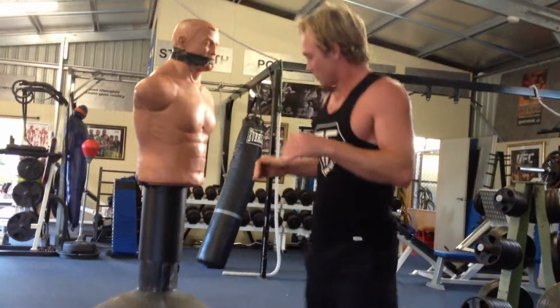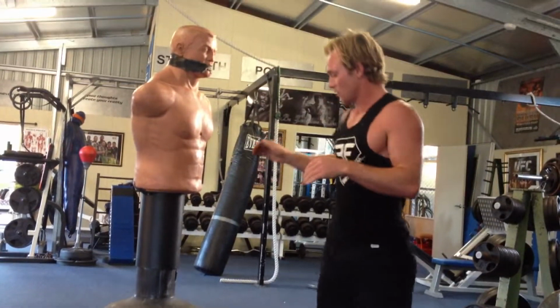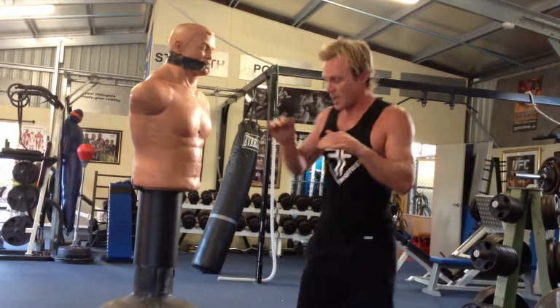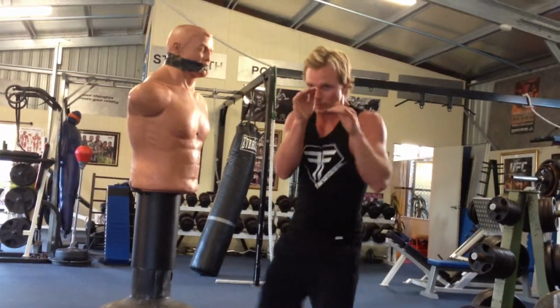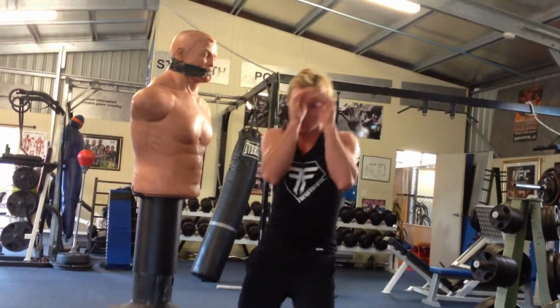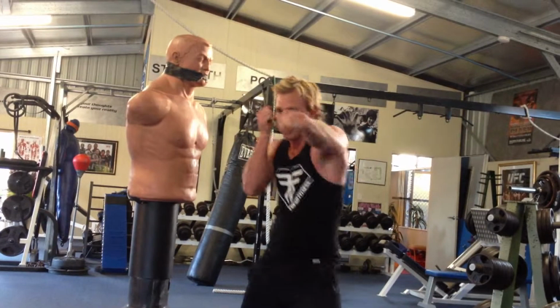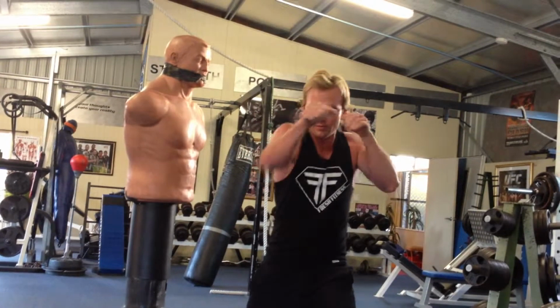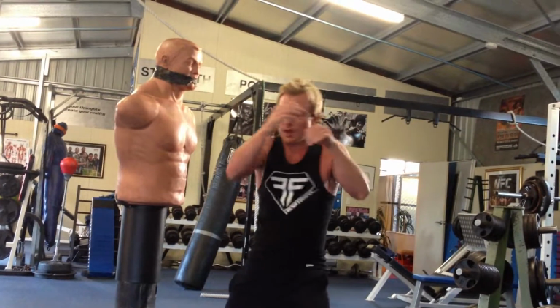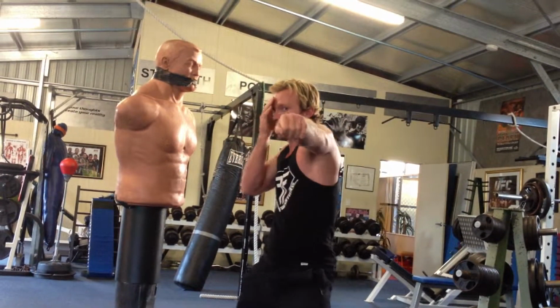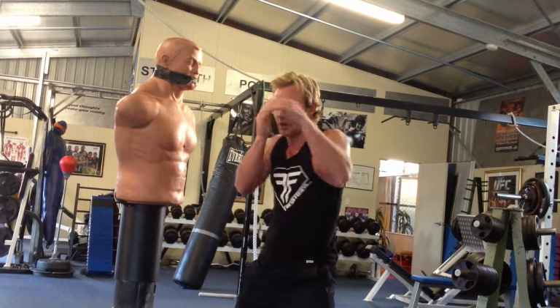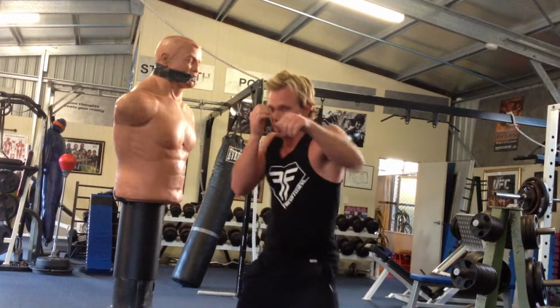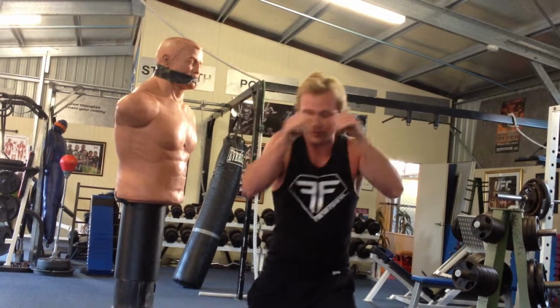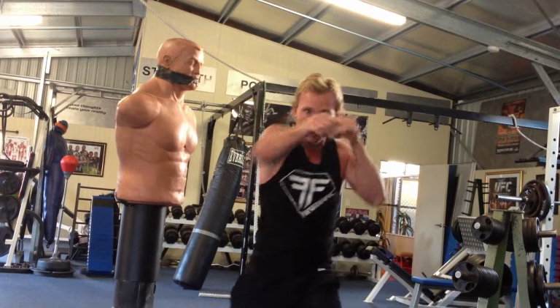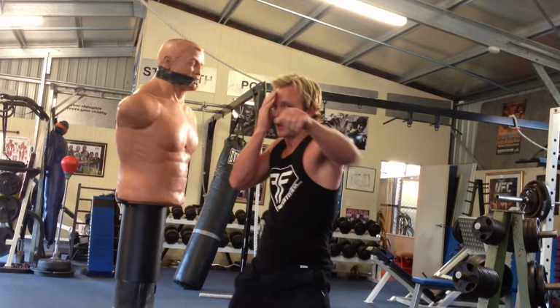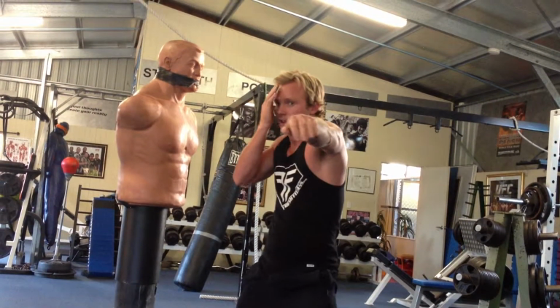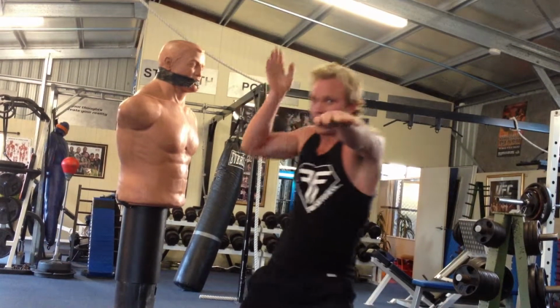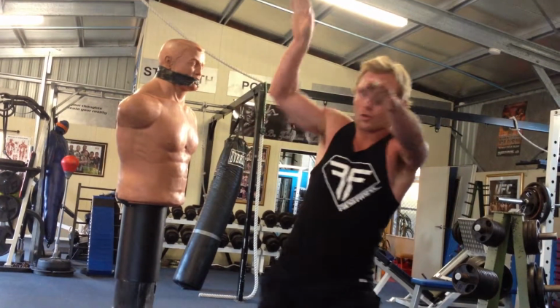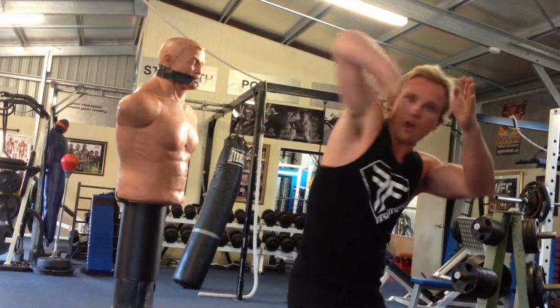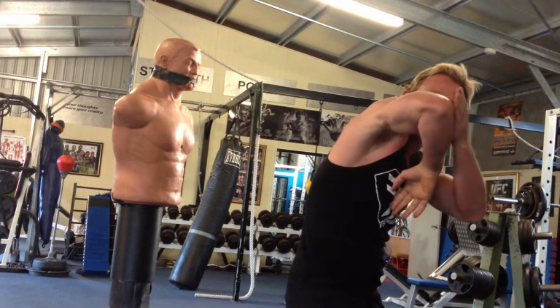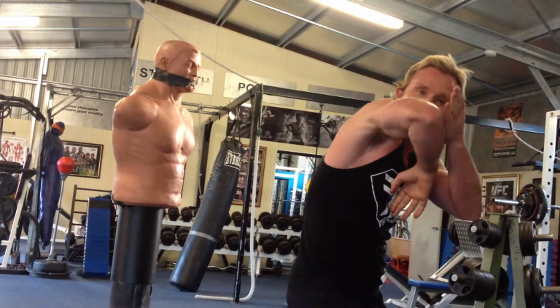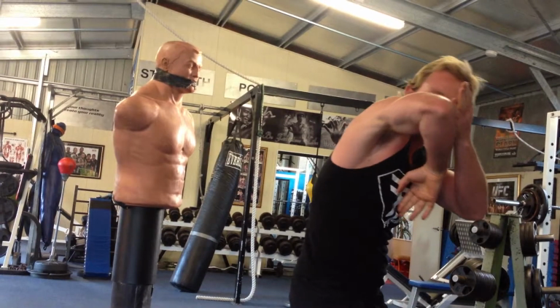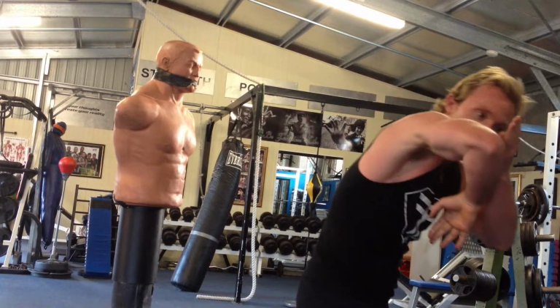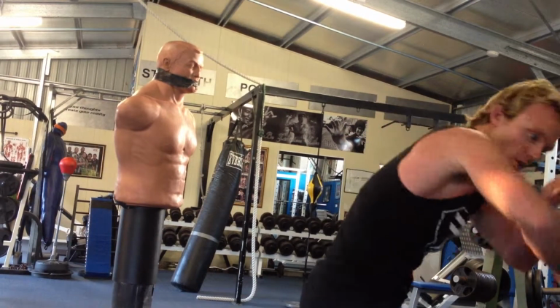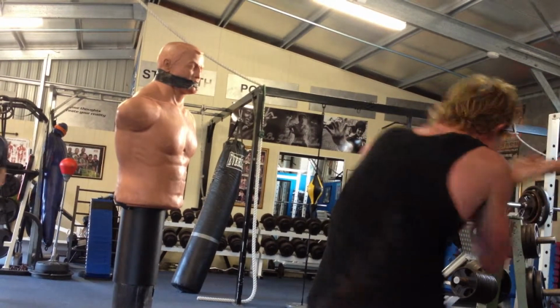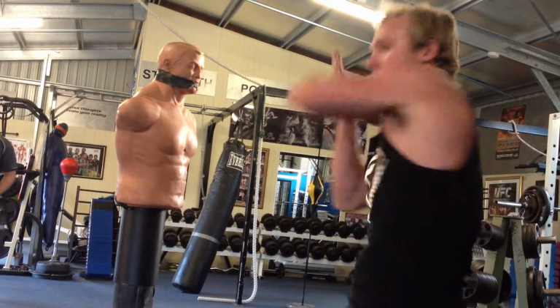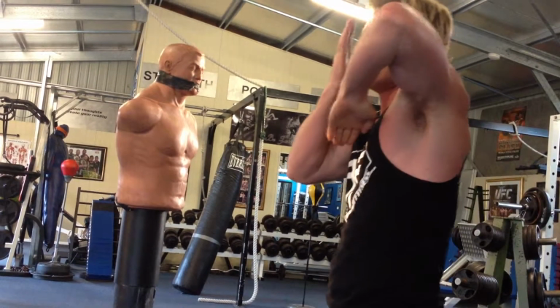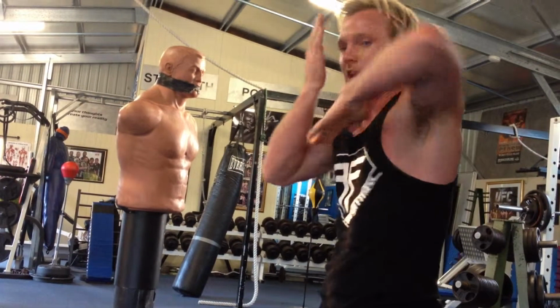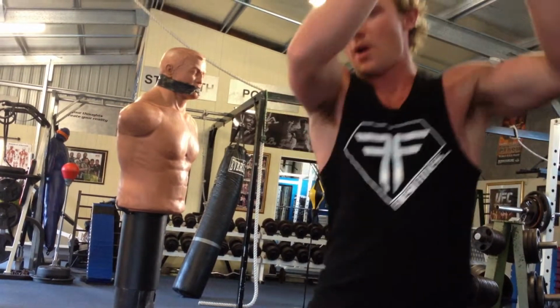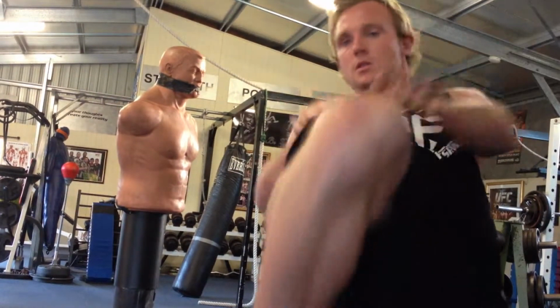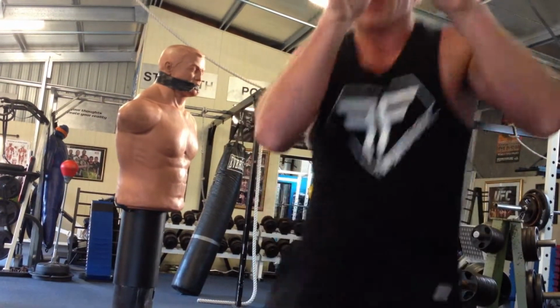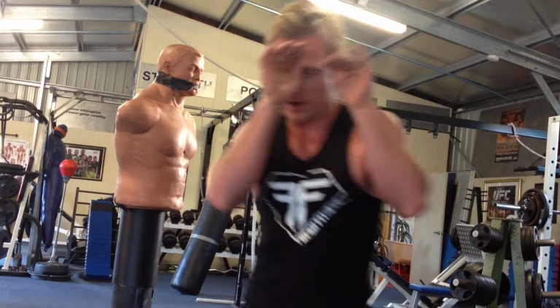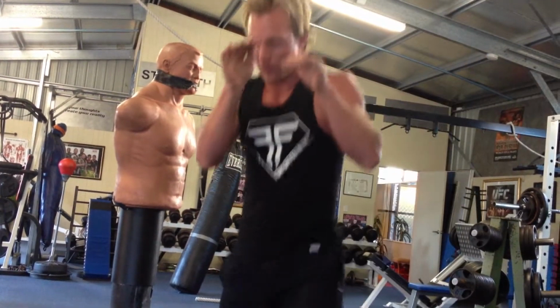Just to rehash: jab, jab — so left, right, left — step through, right elbow. Hopefully you knock them out with that. If not, you spin it, spinning elbow, and a right knee to finish.